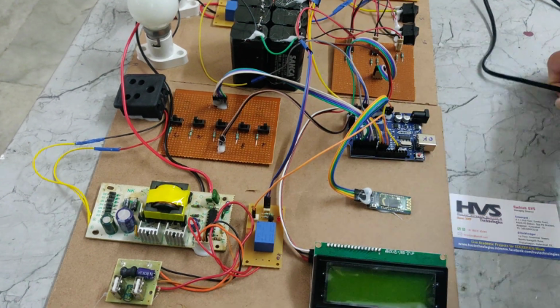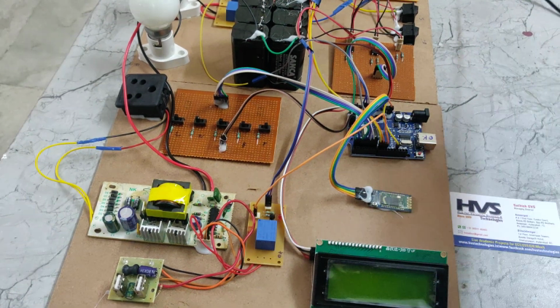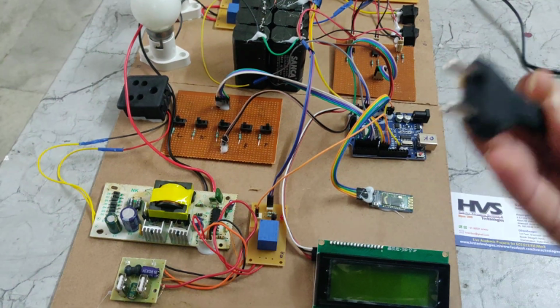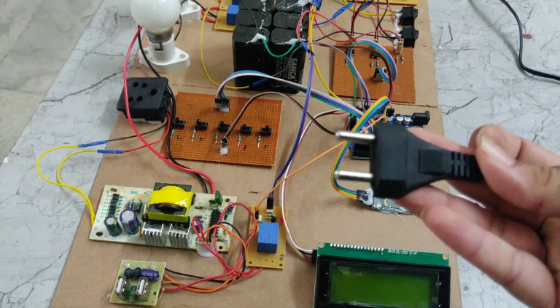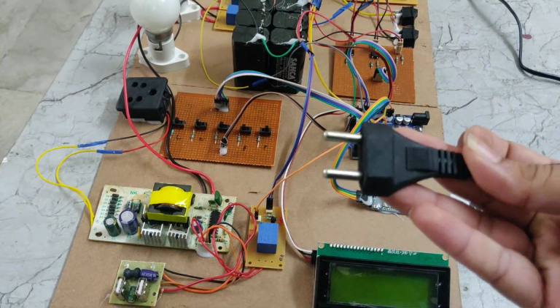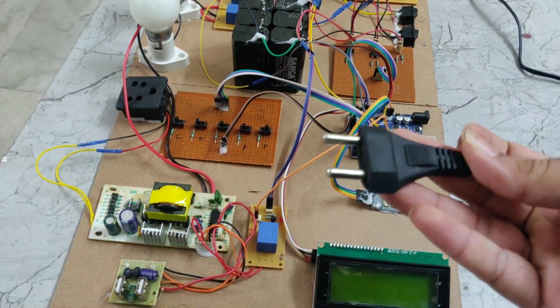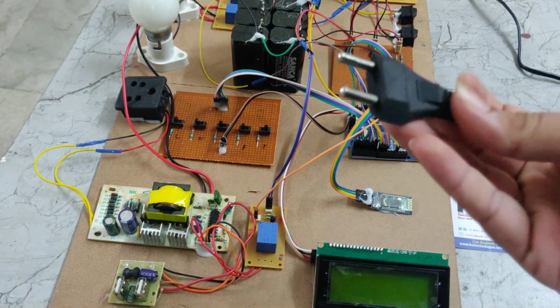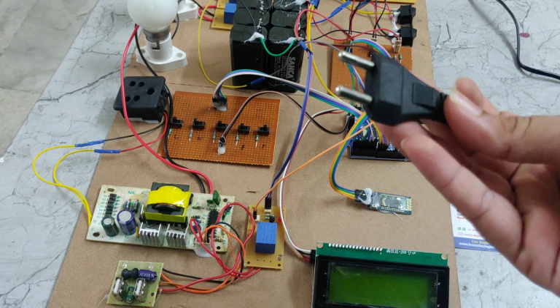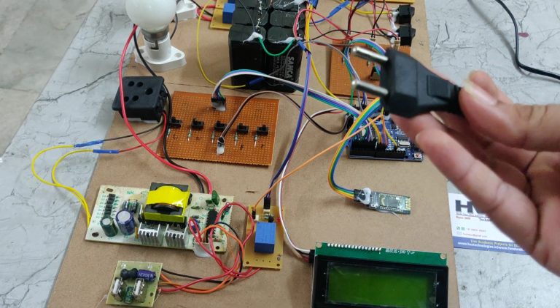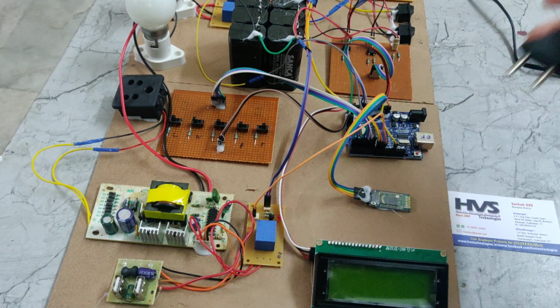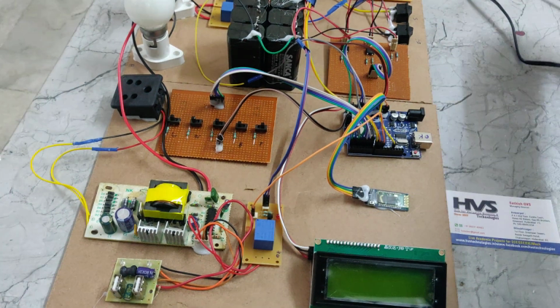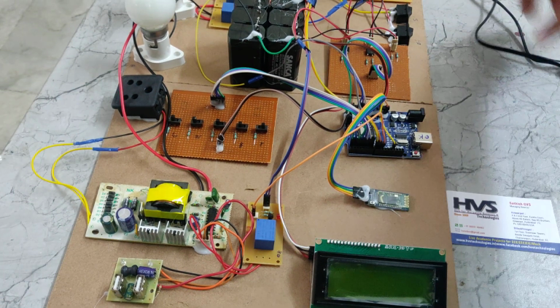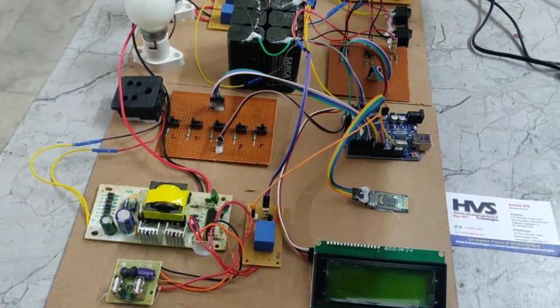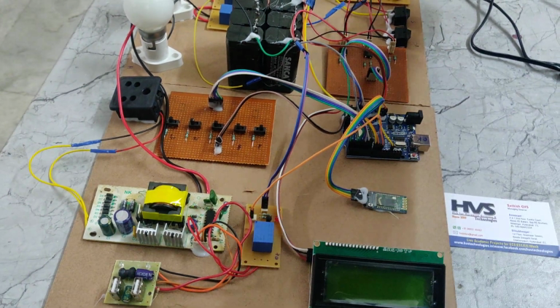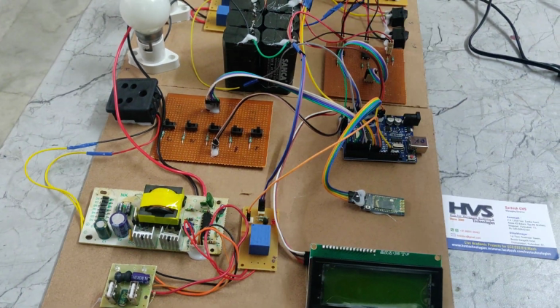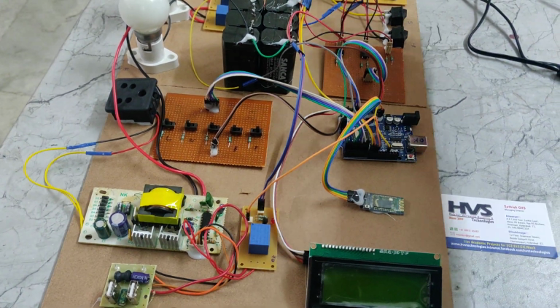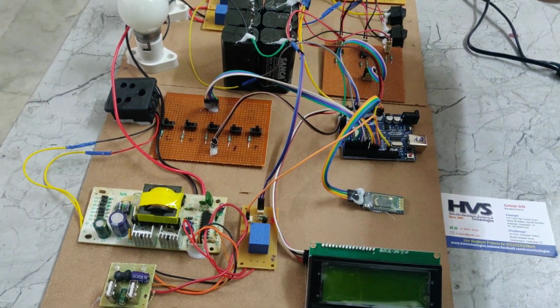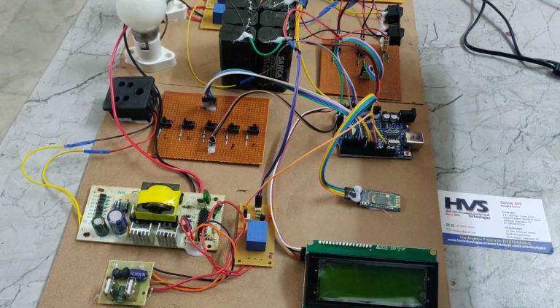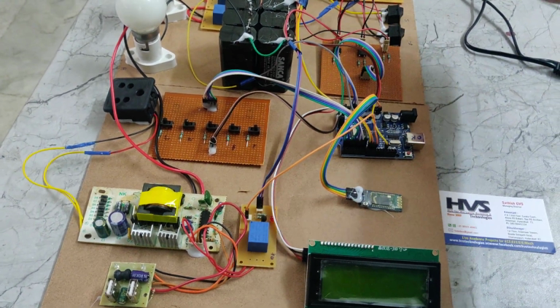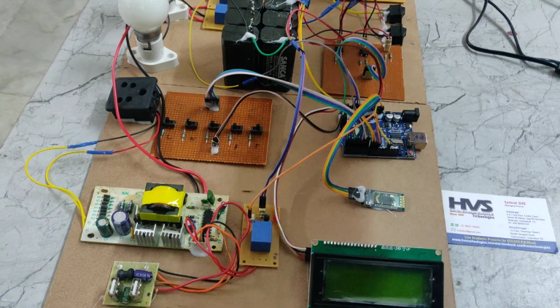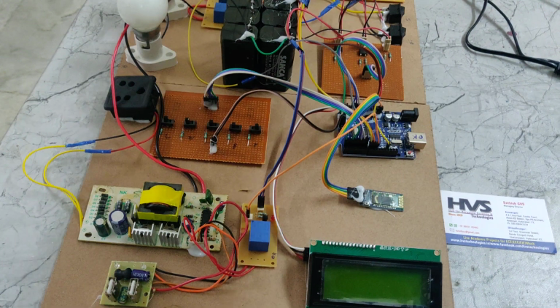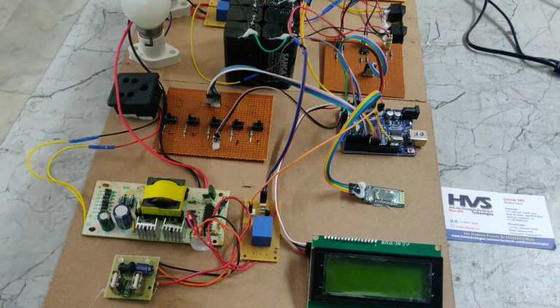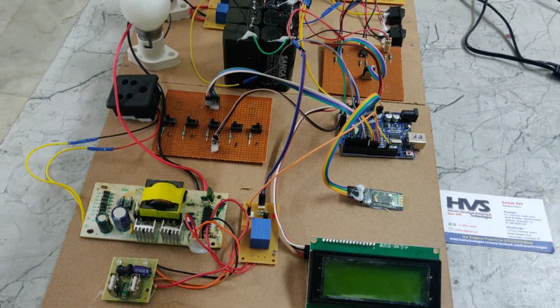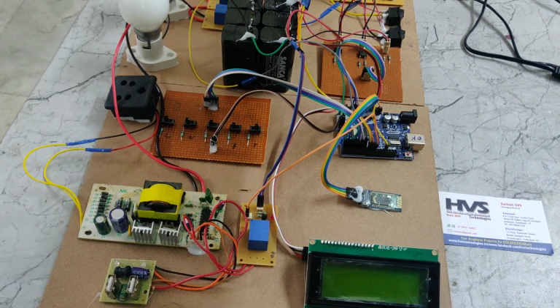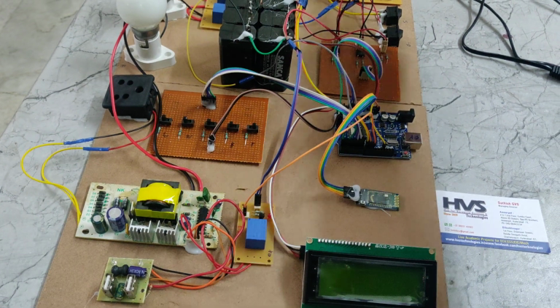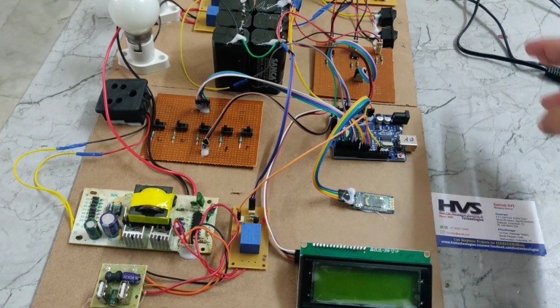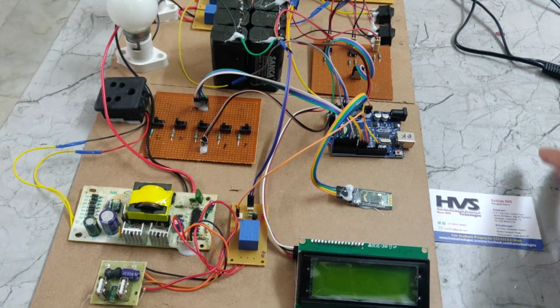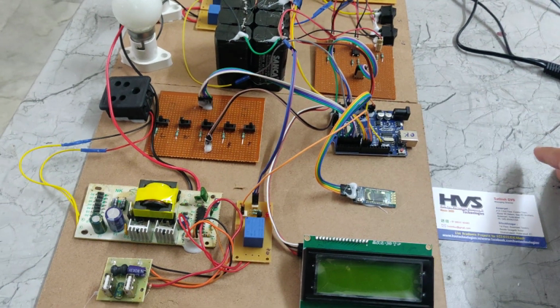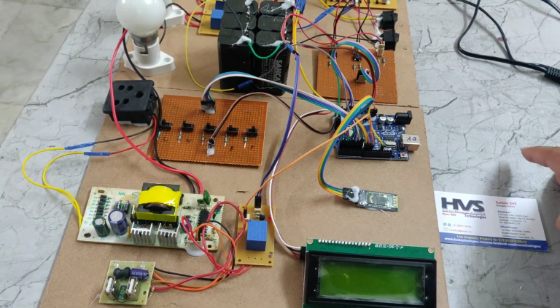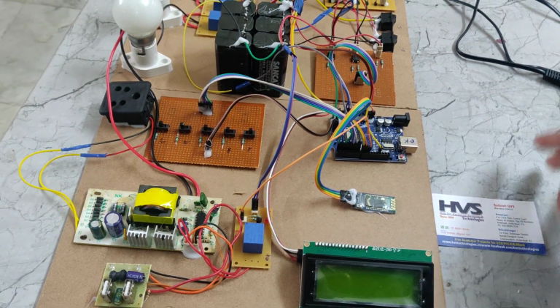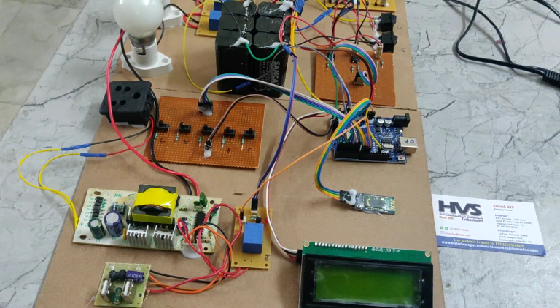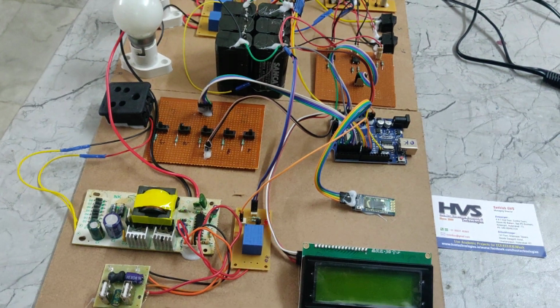We are providing the power supply through this power cable. It takes 230V power supply that will be given to this bridge rectifier. At the same time, we are giving a parallel connection to these two transformers.